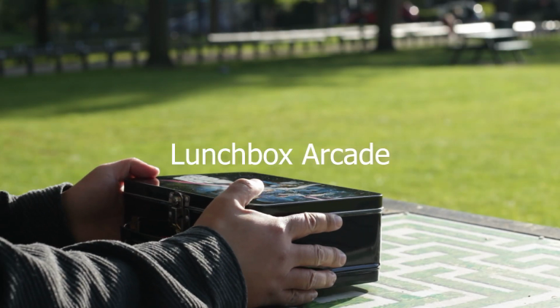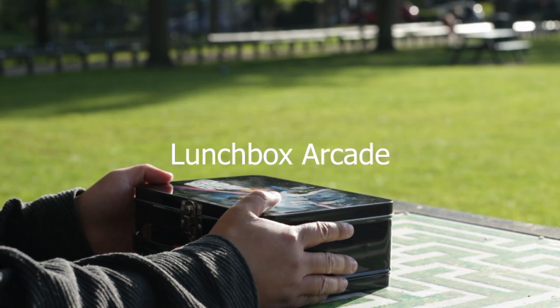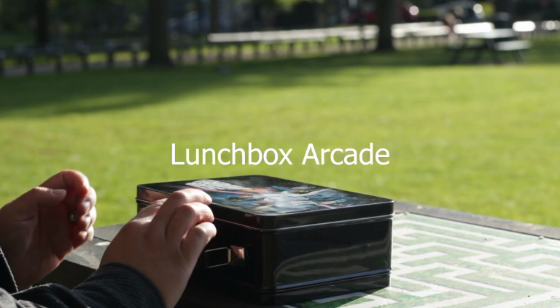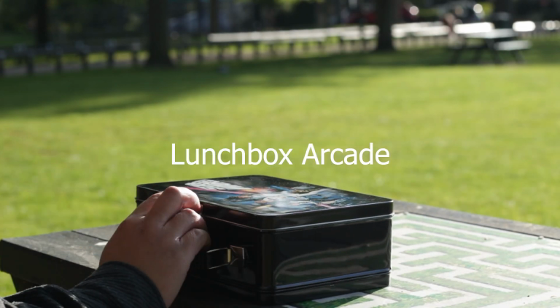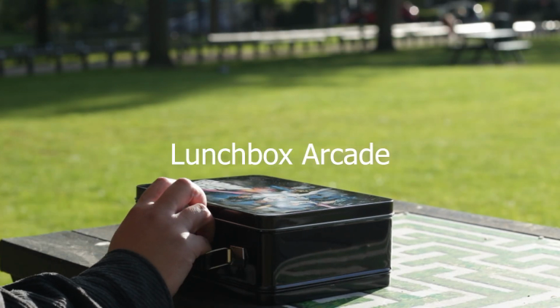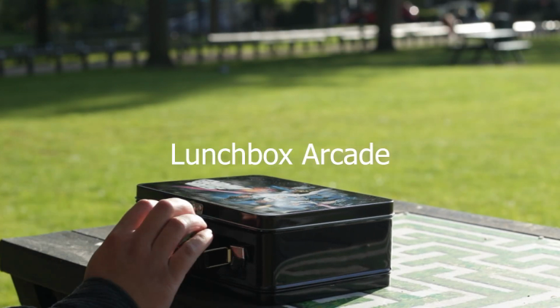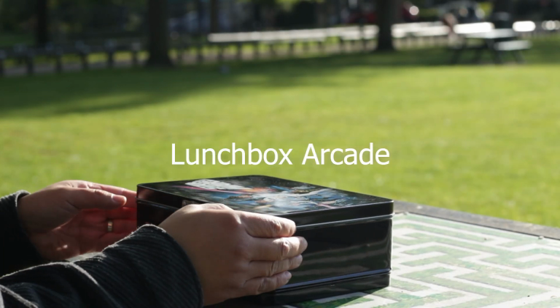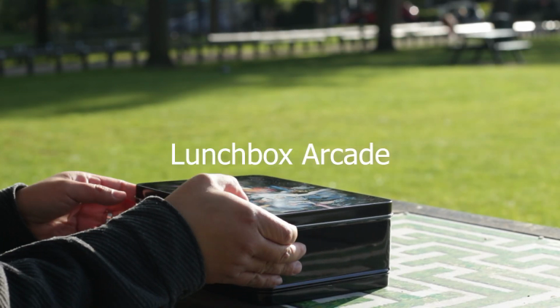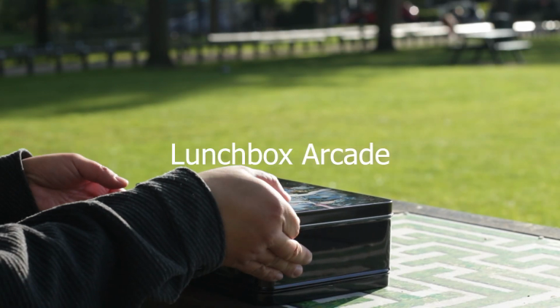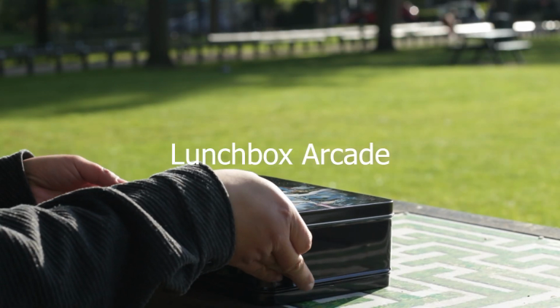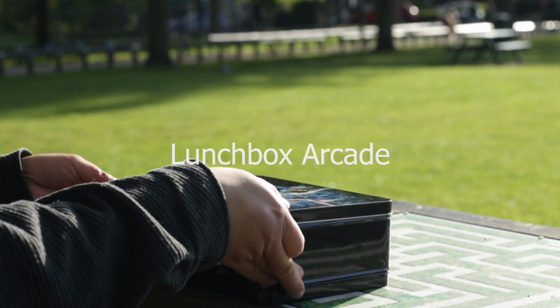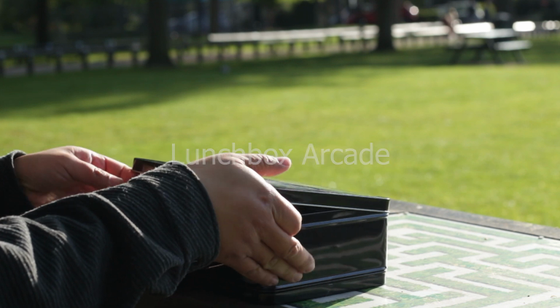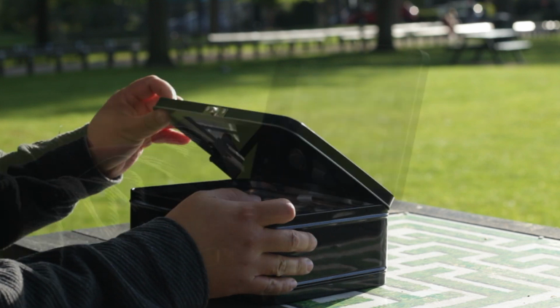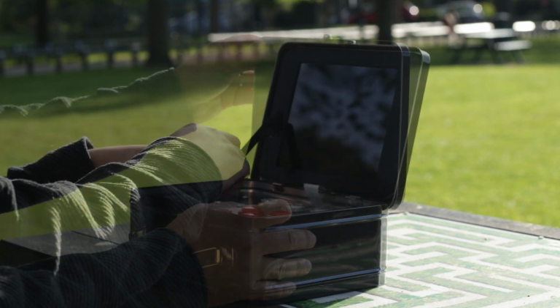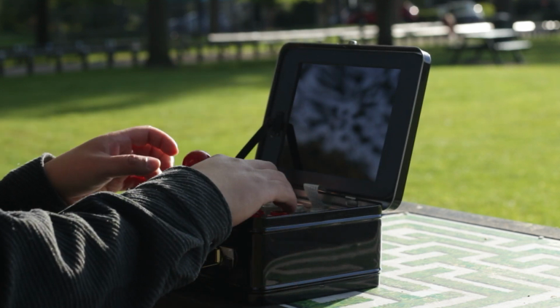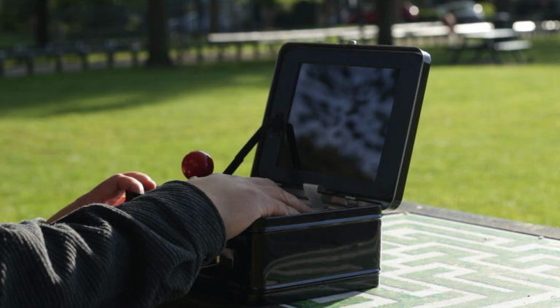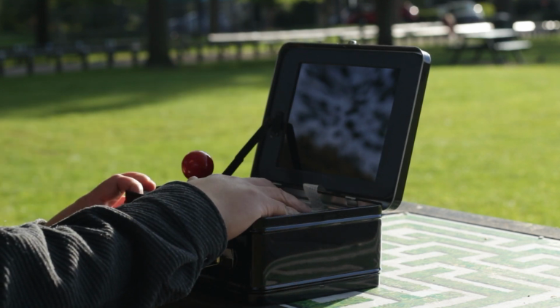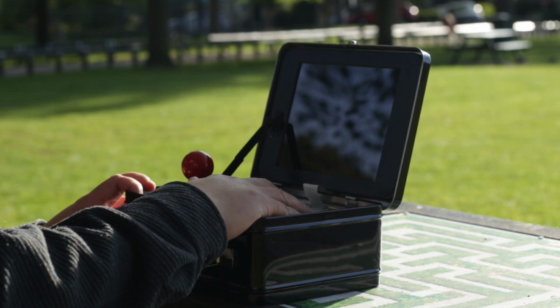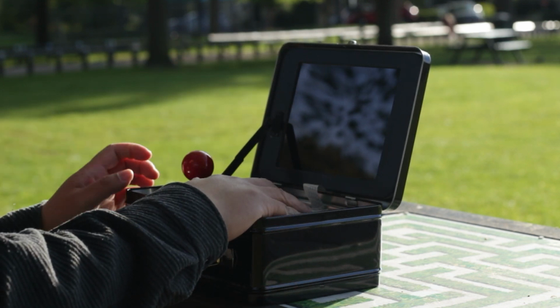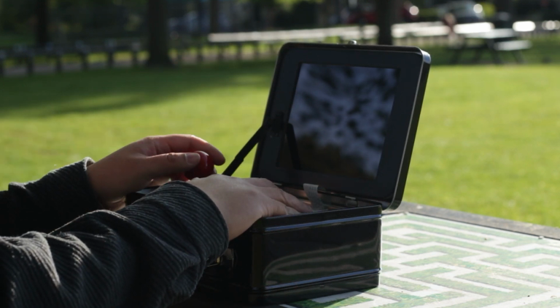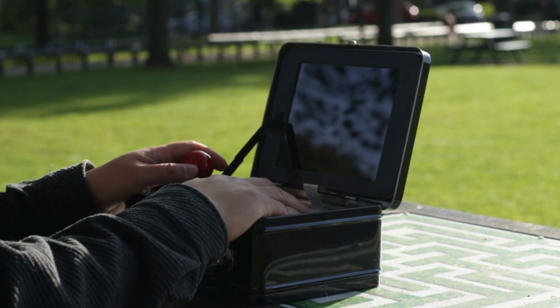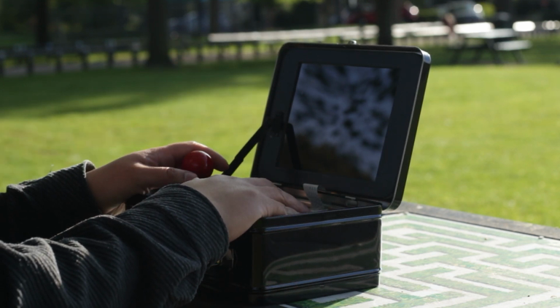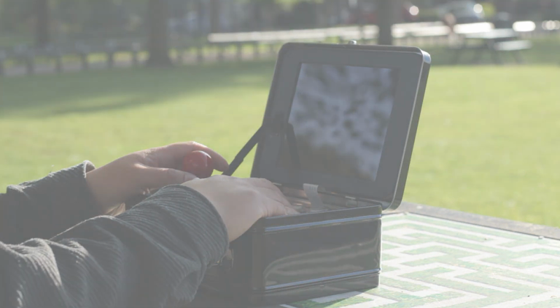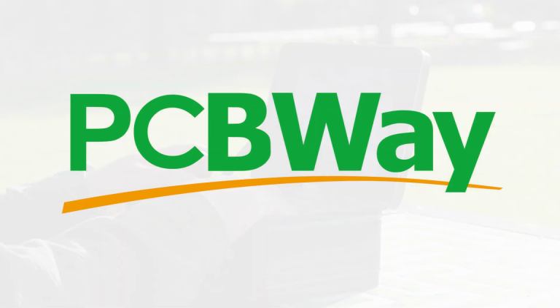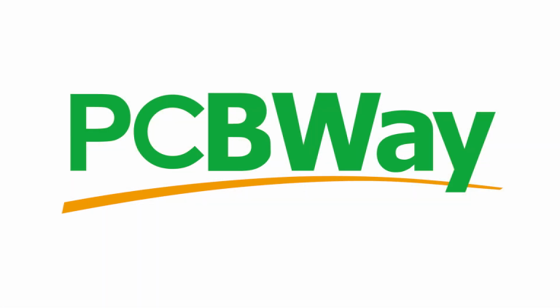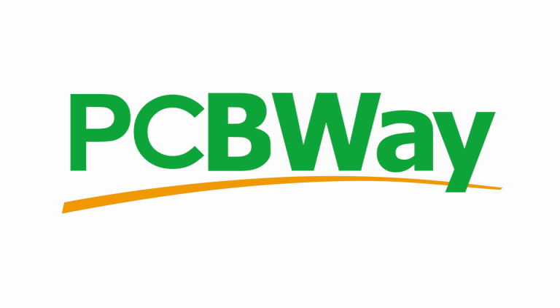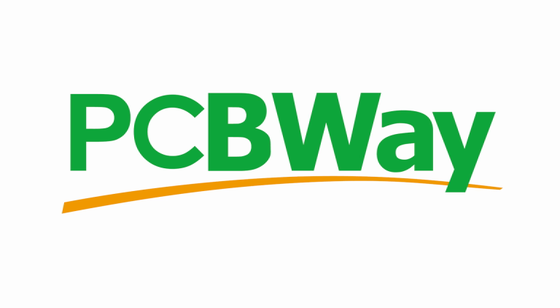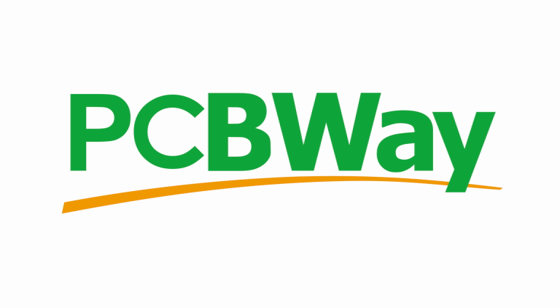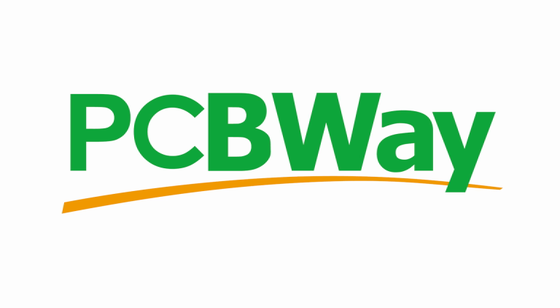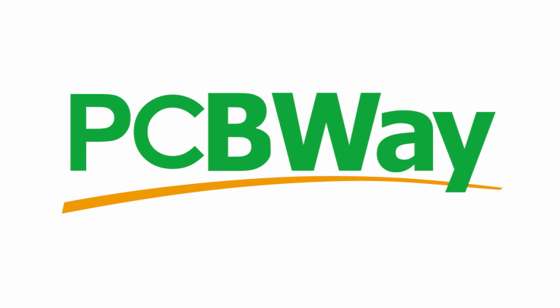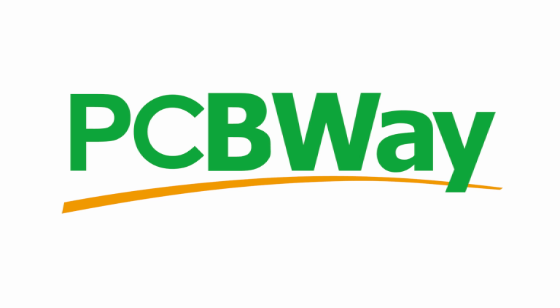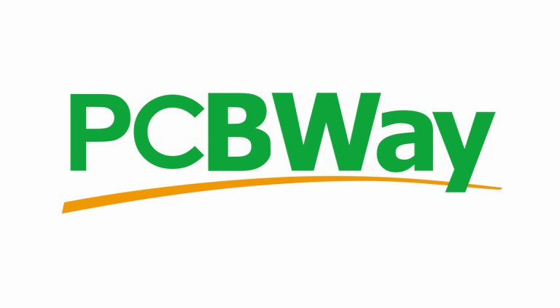I've had this idea for a while now and it's only now I was able to make it happen, so please enjoy my build of the Lunchbox Arcade. This video is sponsored by PCBWay, but more on that later.